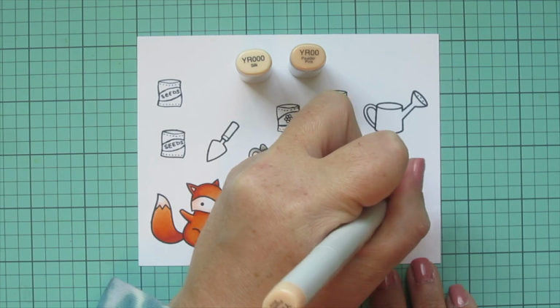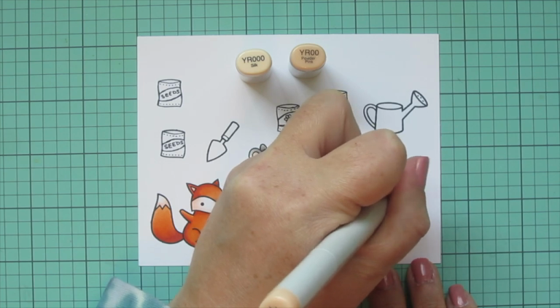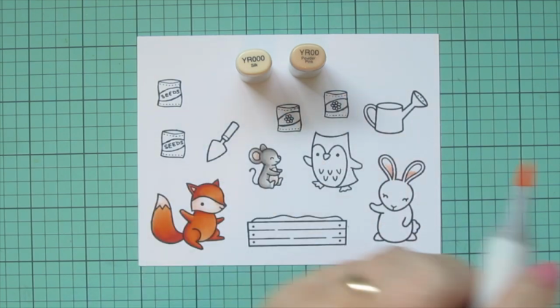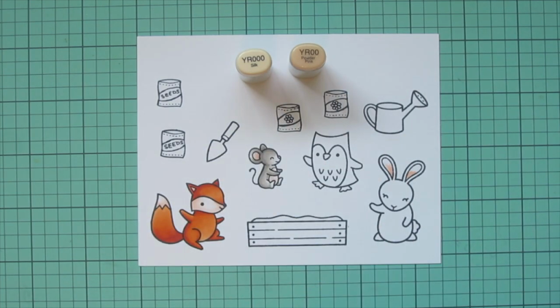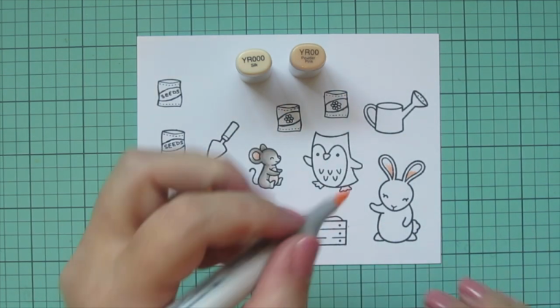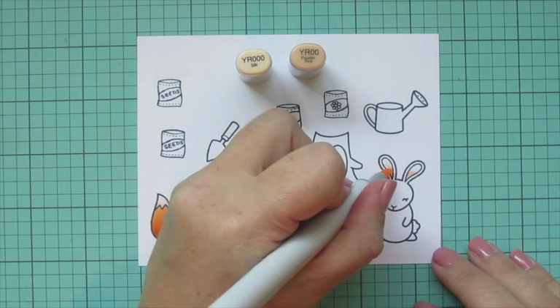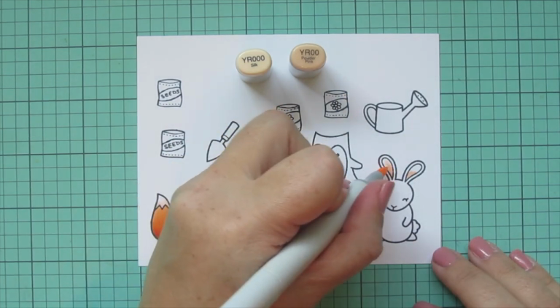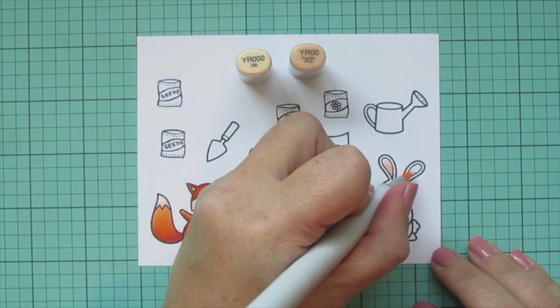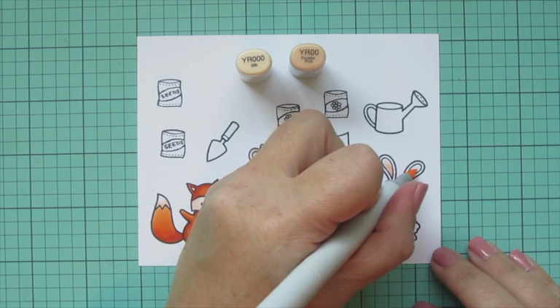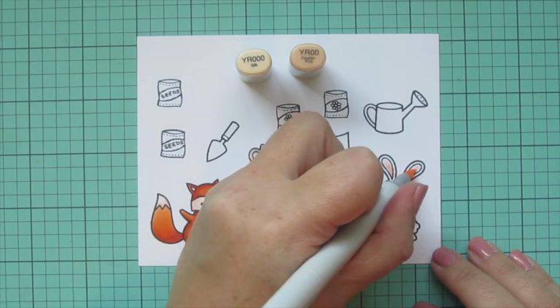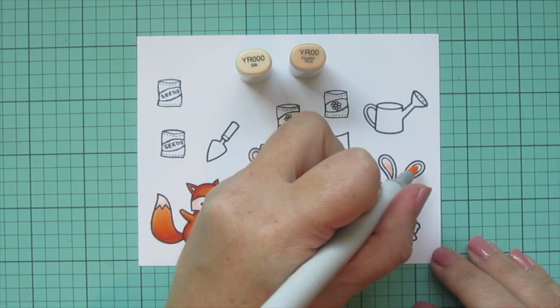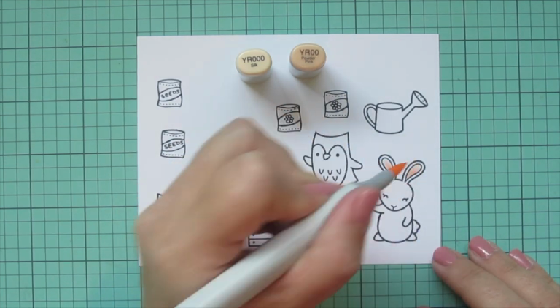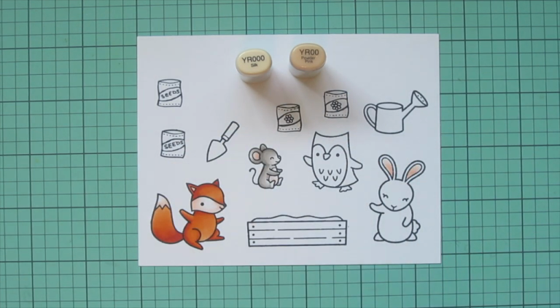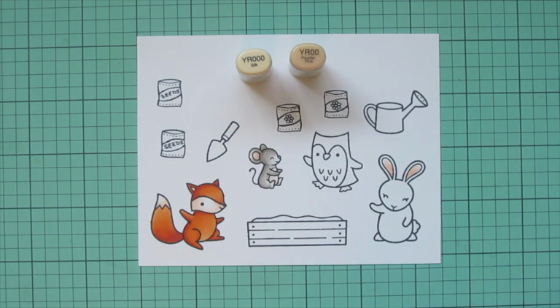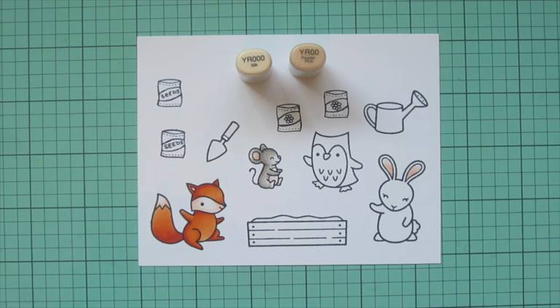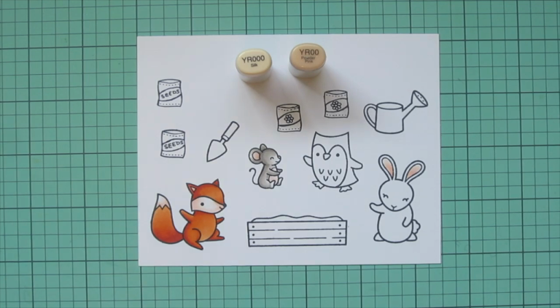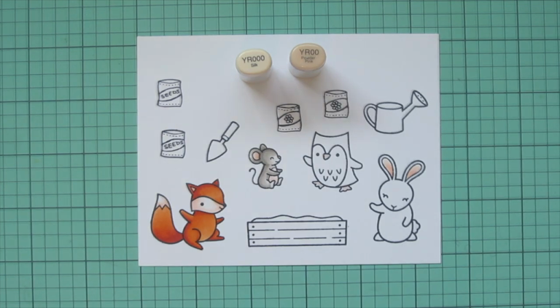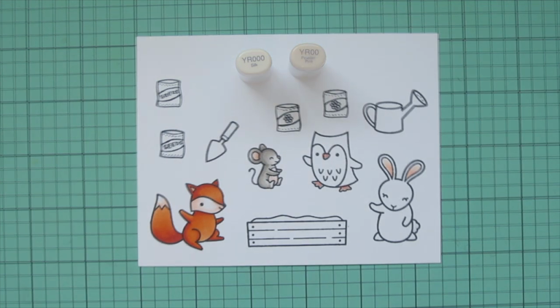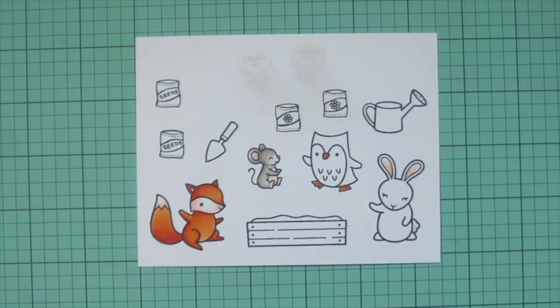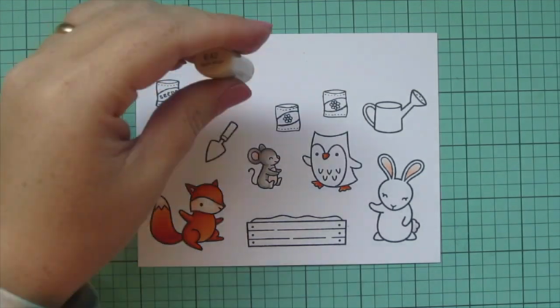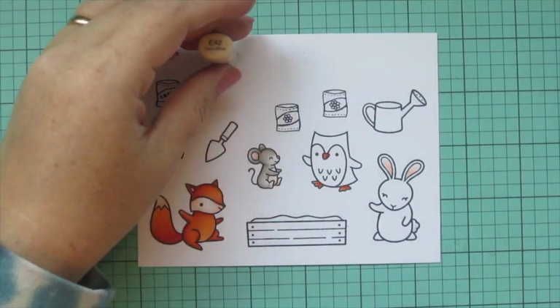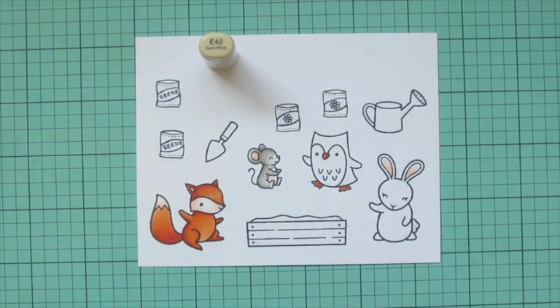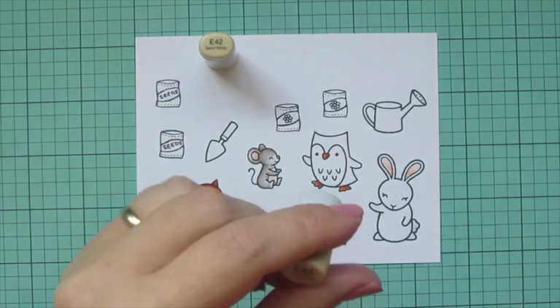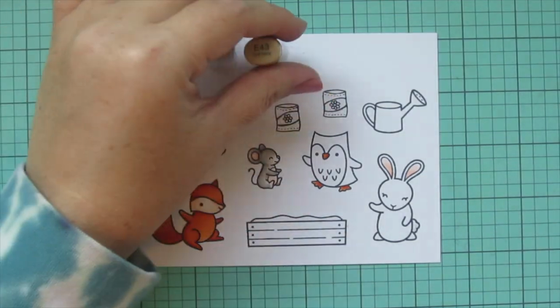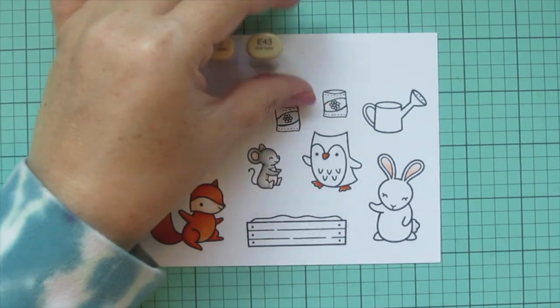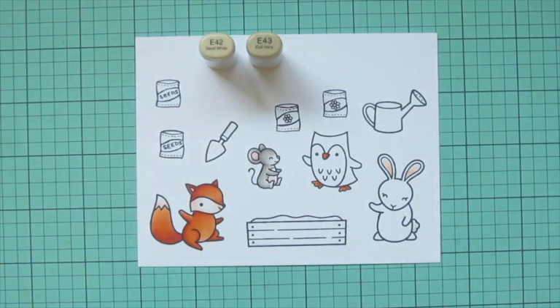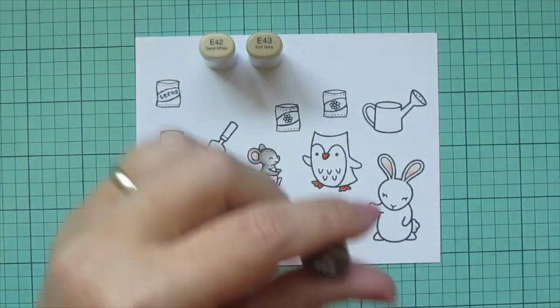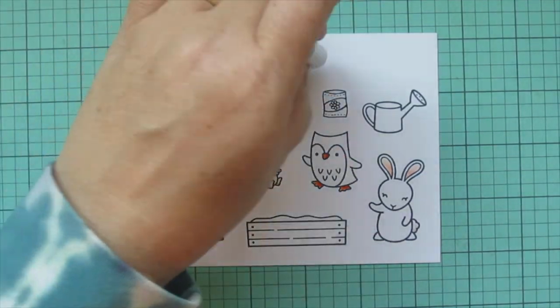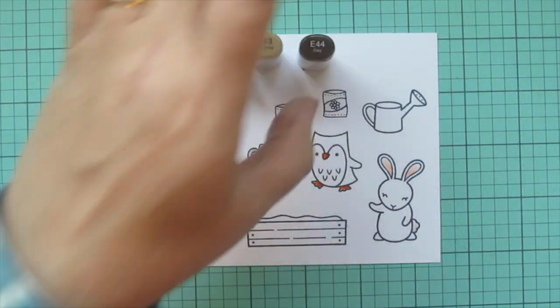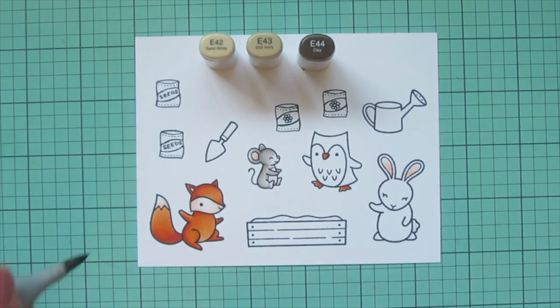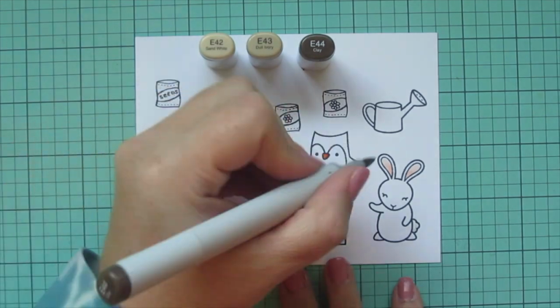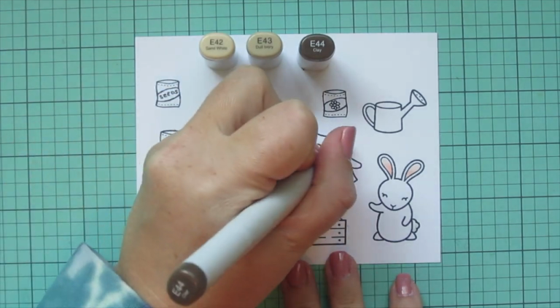While I have those out, I'll also do the inside of the bunny's ears. And I did go back and add a little bit of the lighter shade to the mouse's feet.